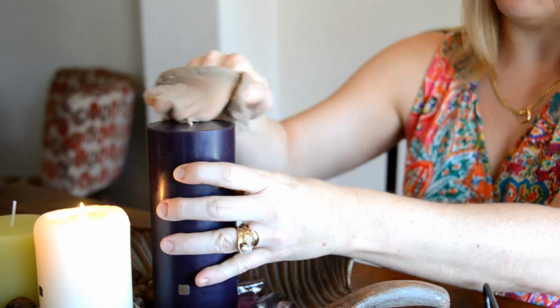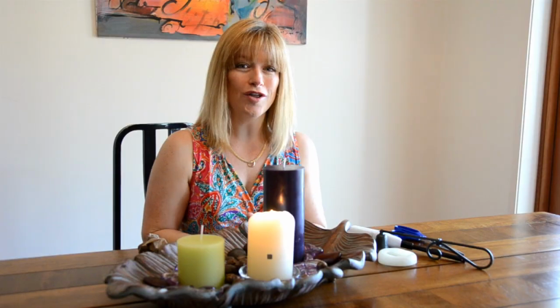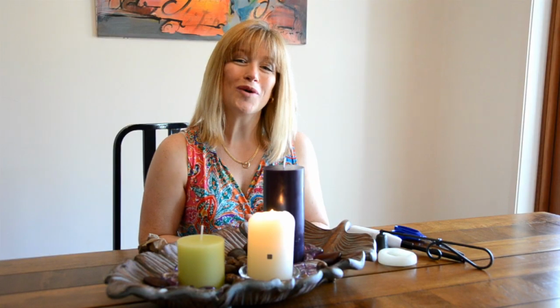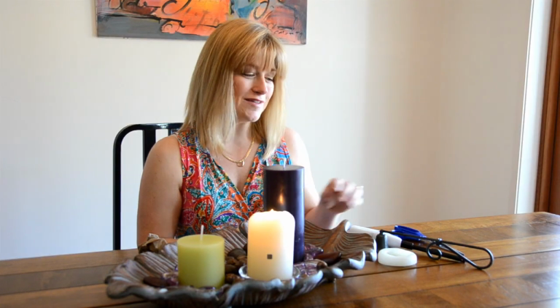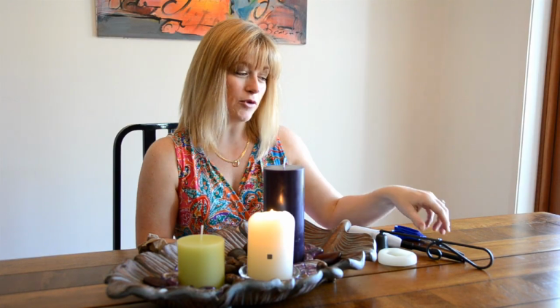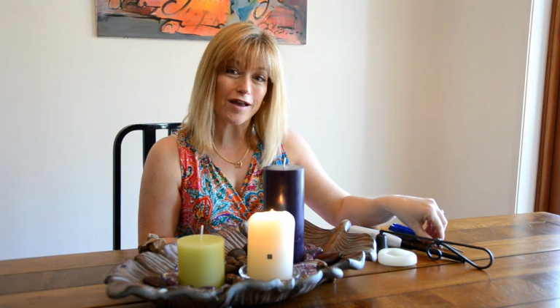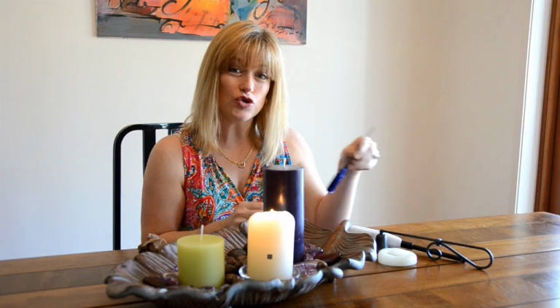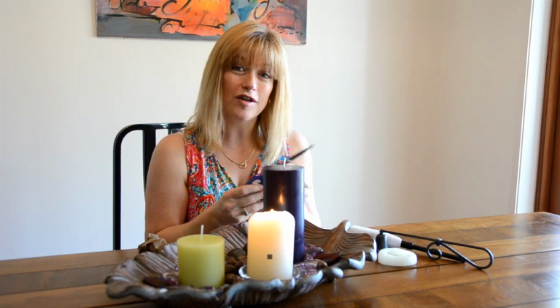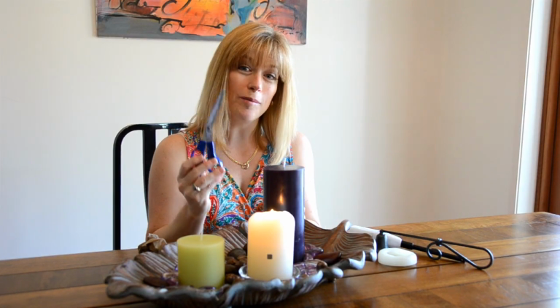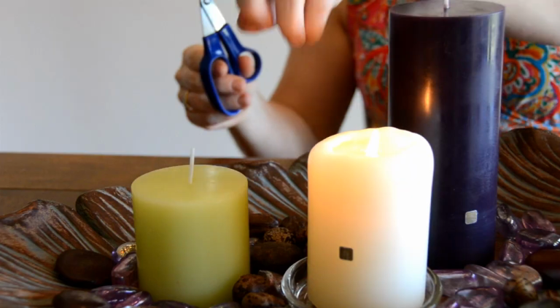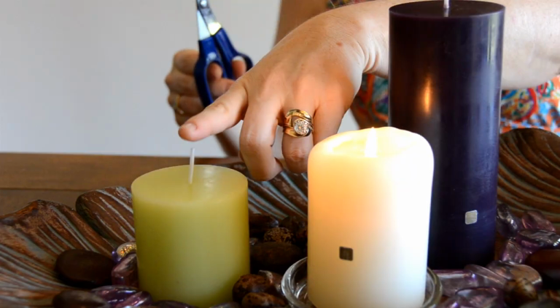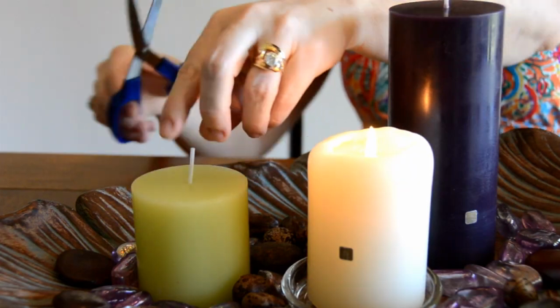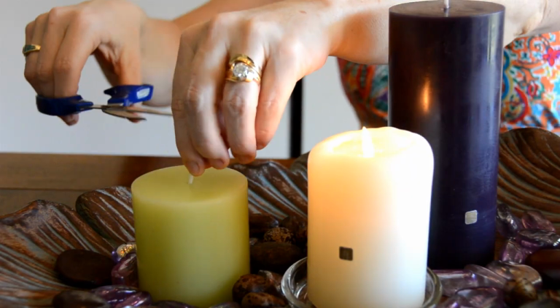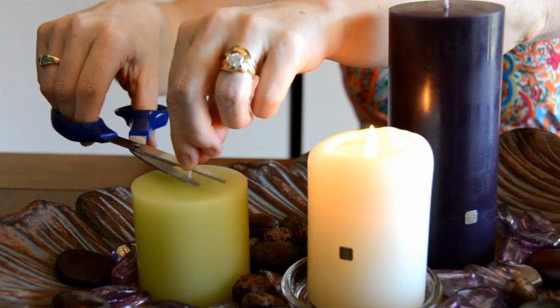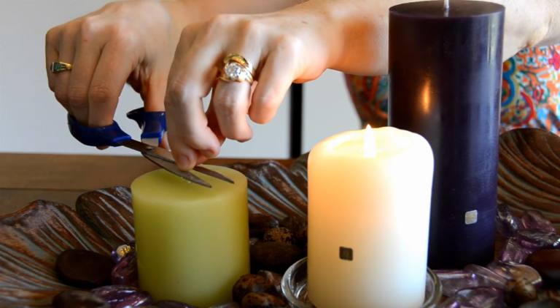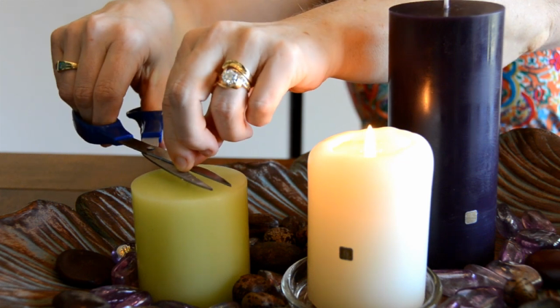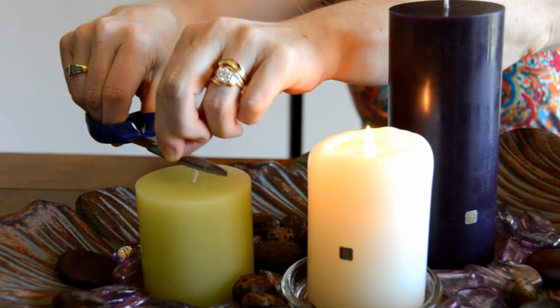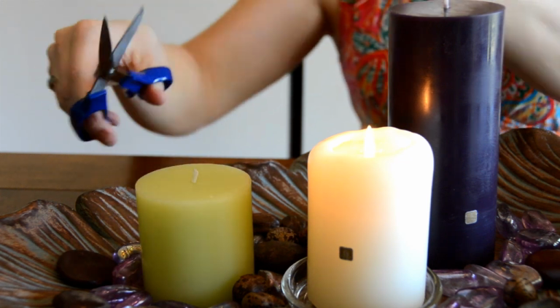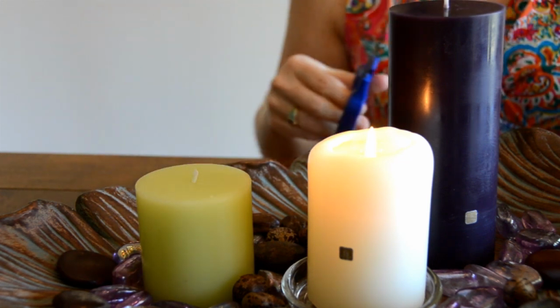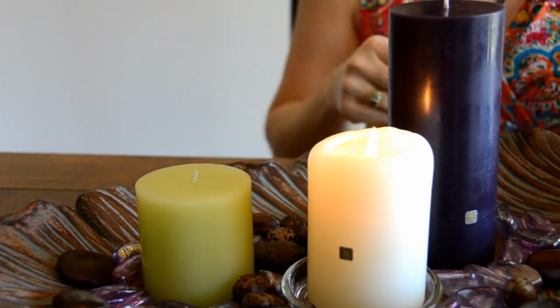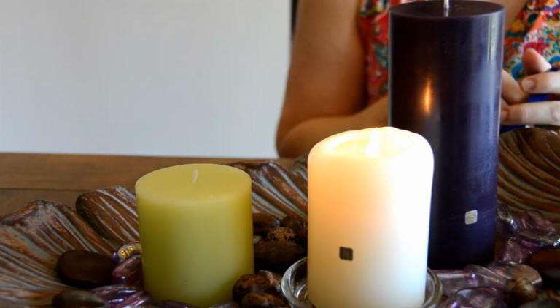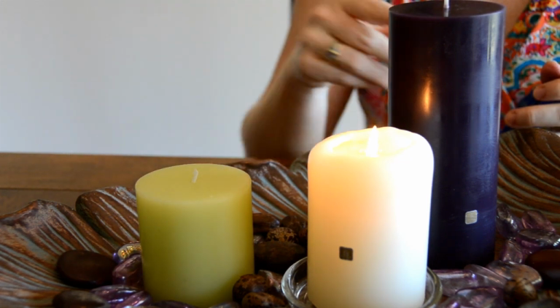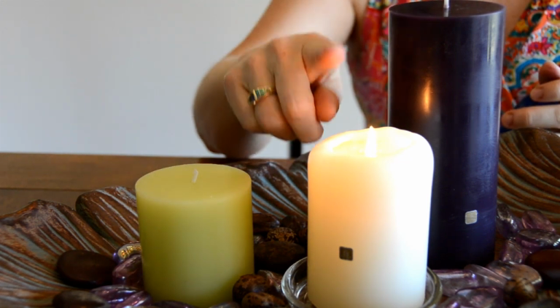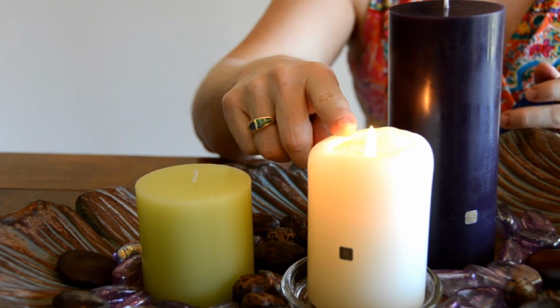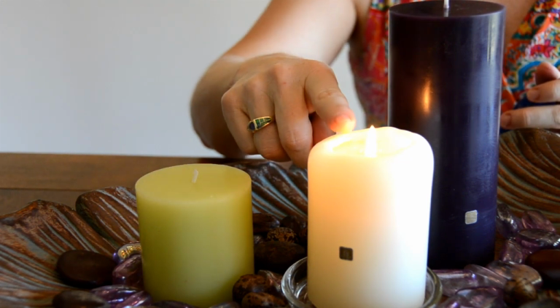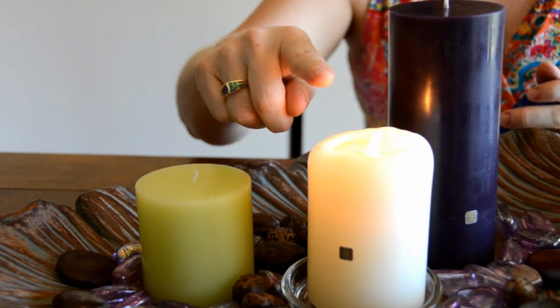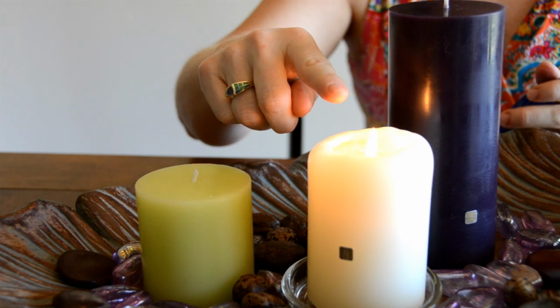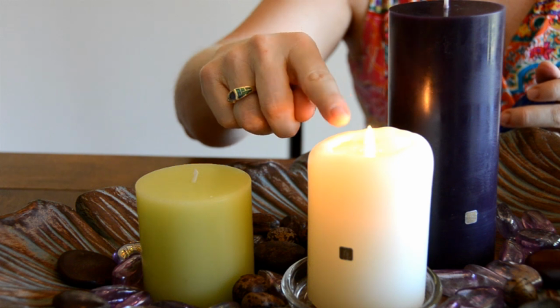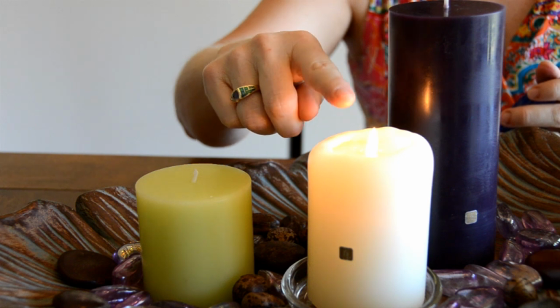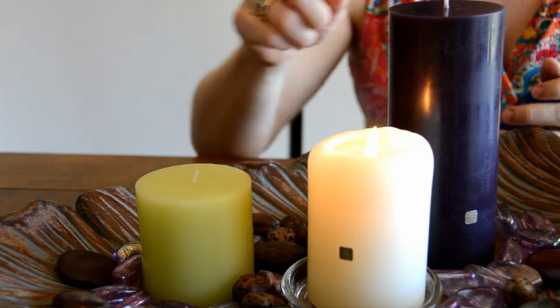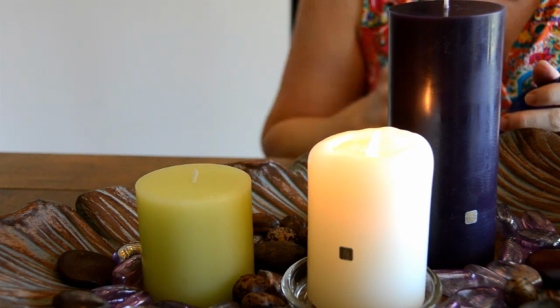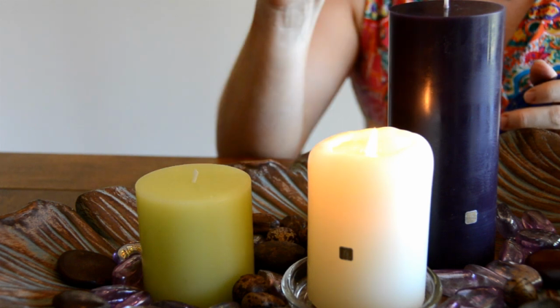Third, you want to always keep your wicks trimmed to about a half a centimeter. Half a centimeter would be the perfect size so that the candle burns properly. Don't just trim the wick the first time — trim it all the way down.